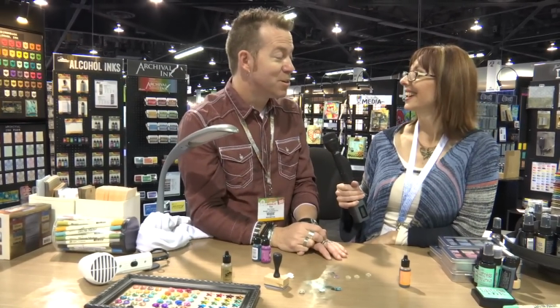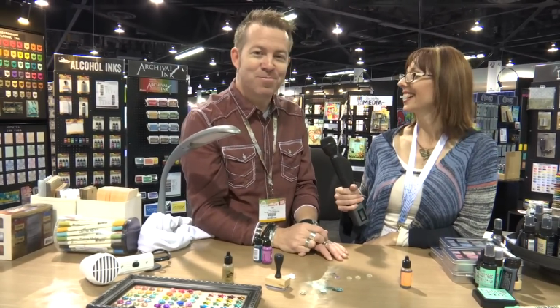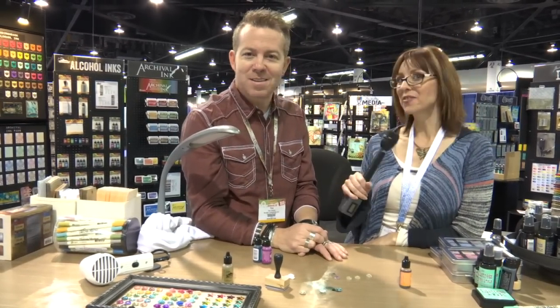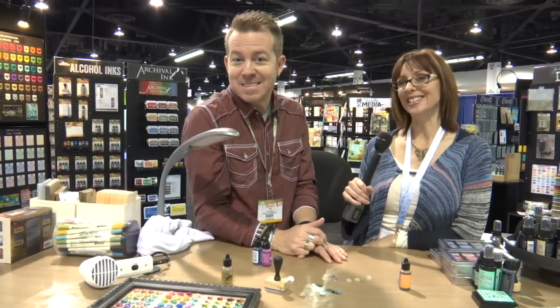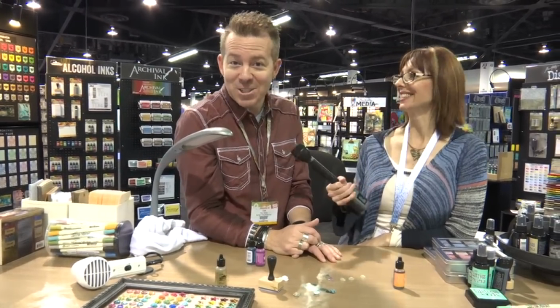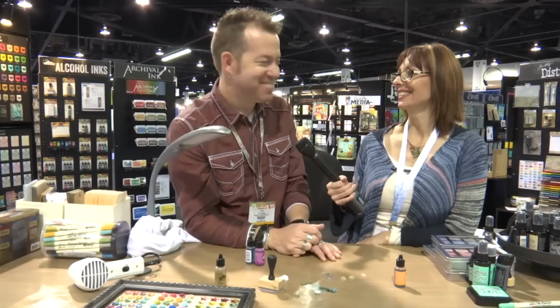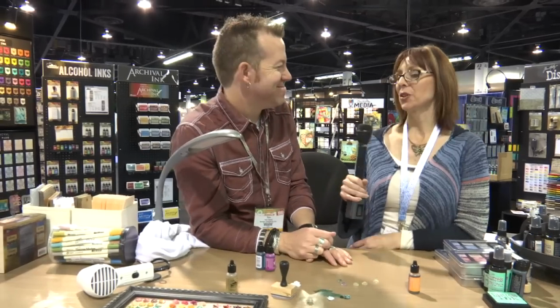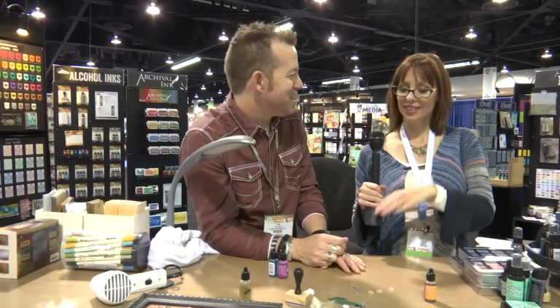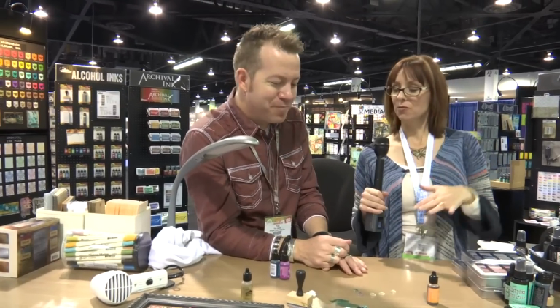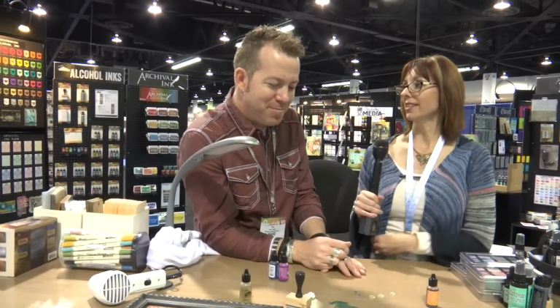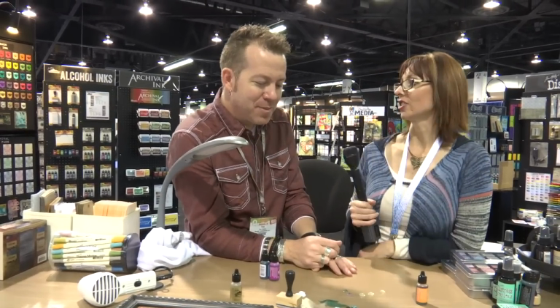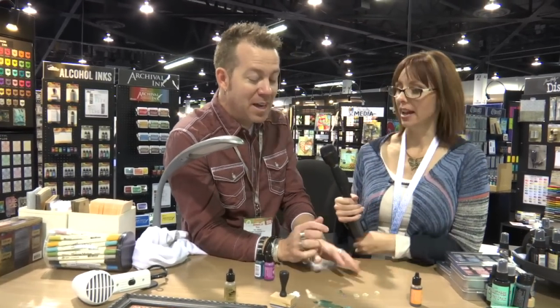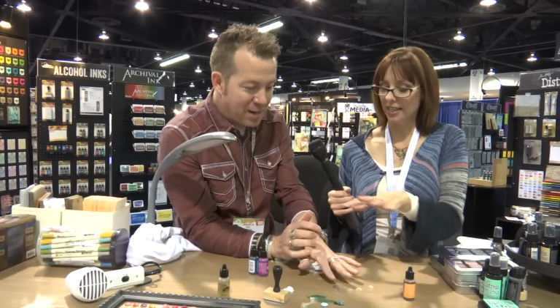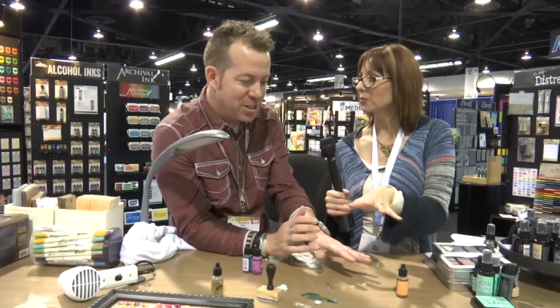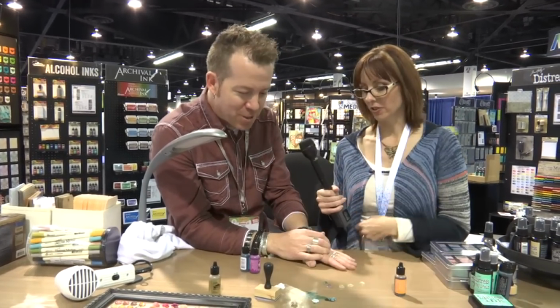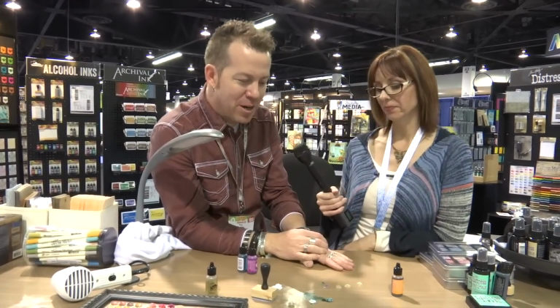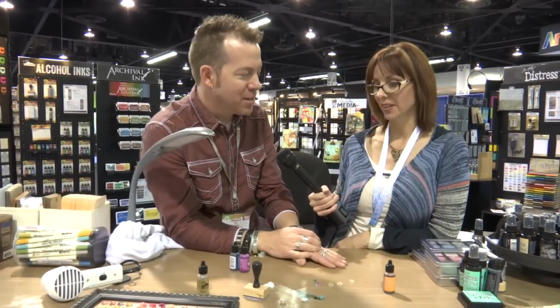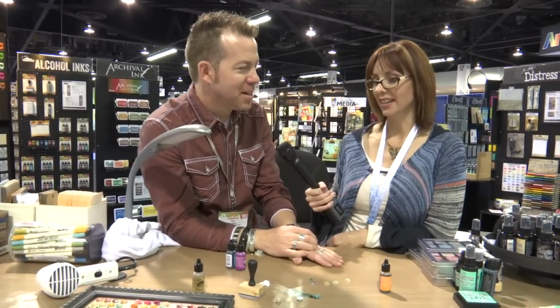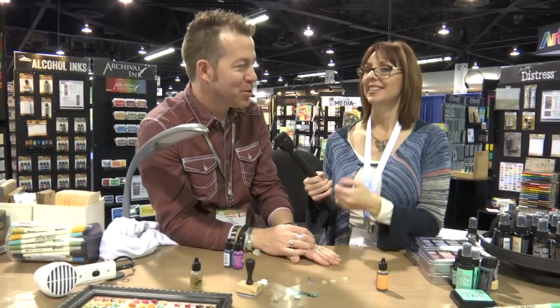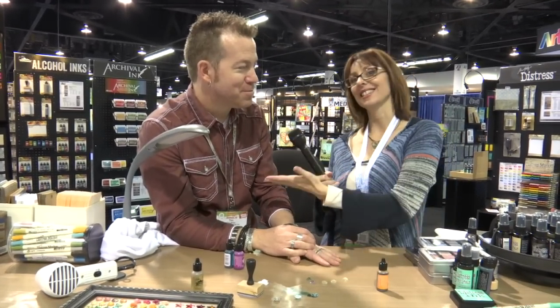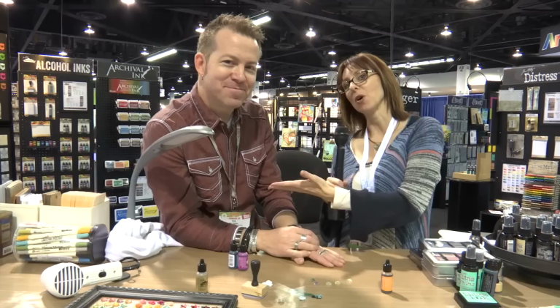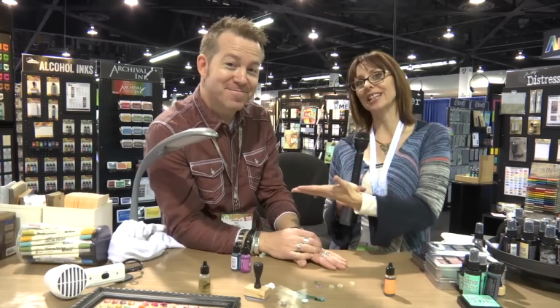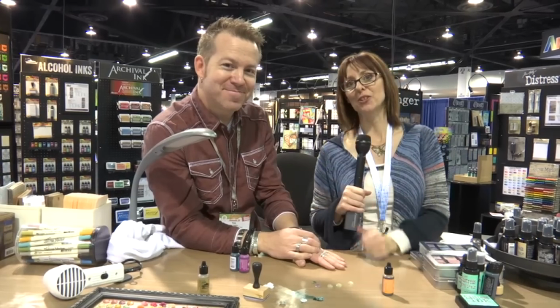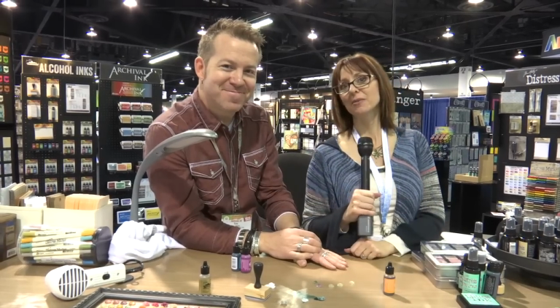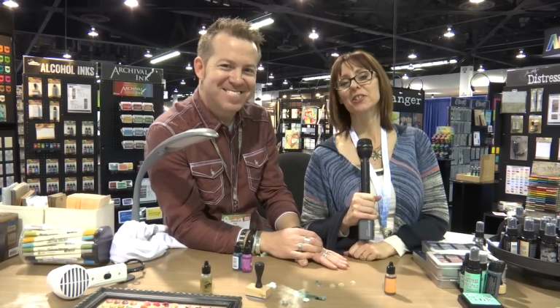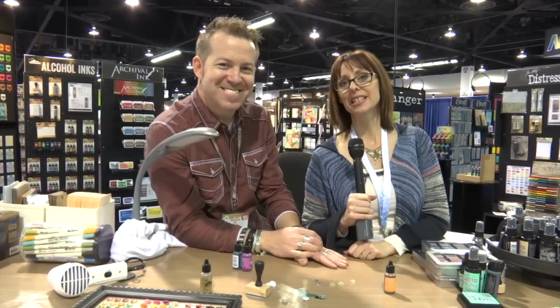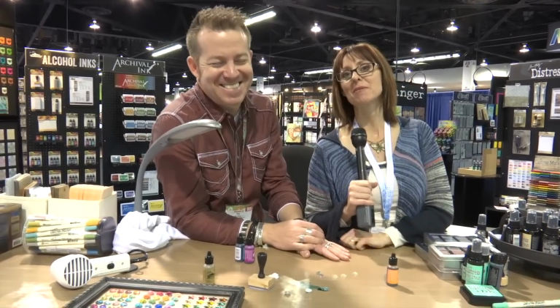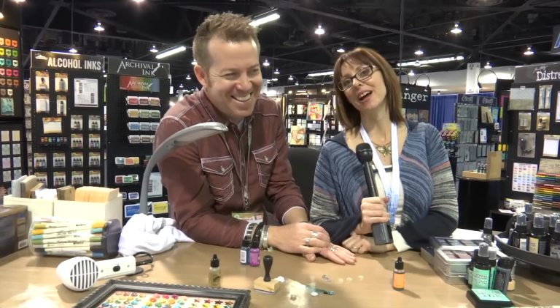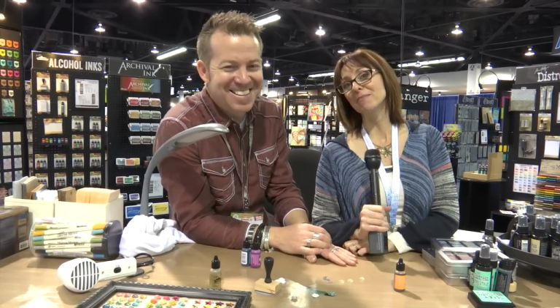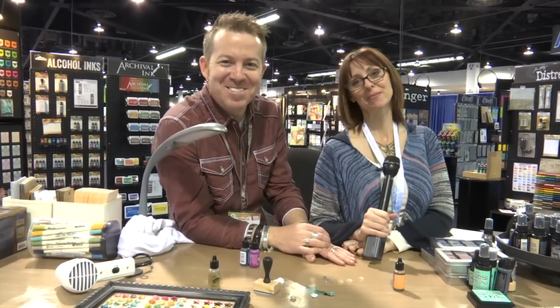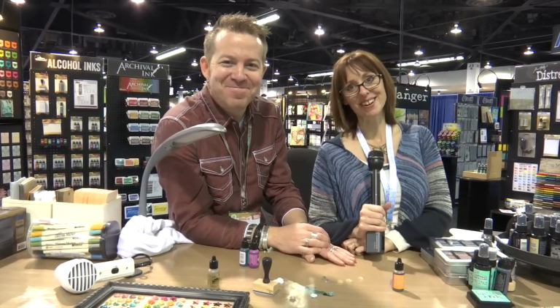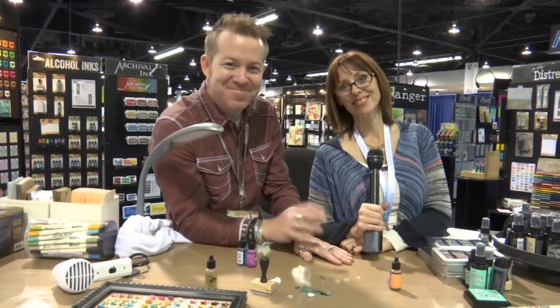It's very cool. How fun — education! So this is all from Ideology, using the Ranger alcohol inks. This is Tim Holtz in case you forgot — which I know you didn't. And I'm Noelle Hyman from paperclipping.com. Thank you.